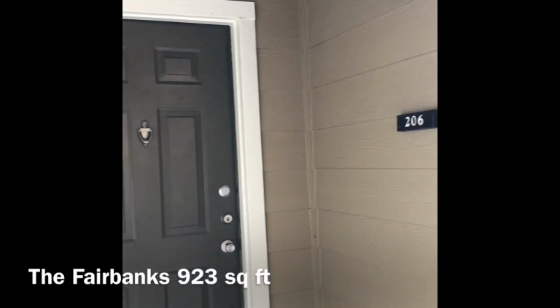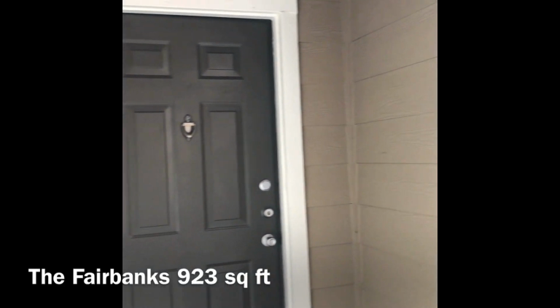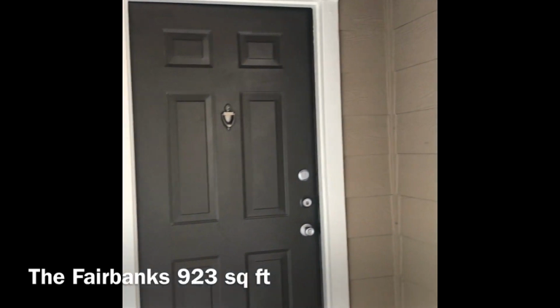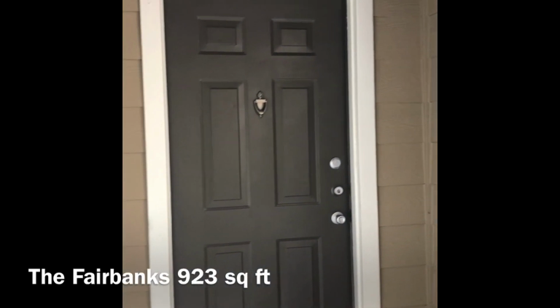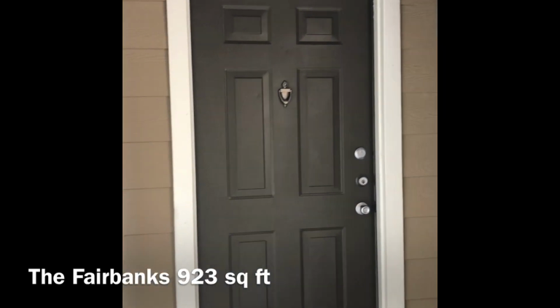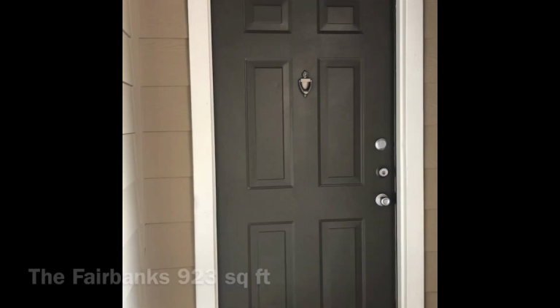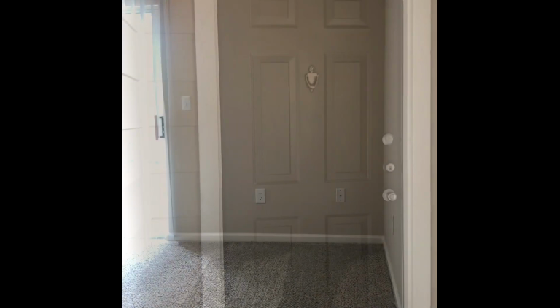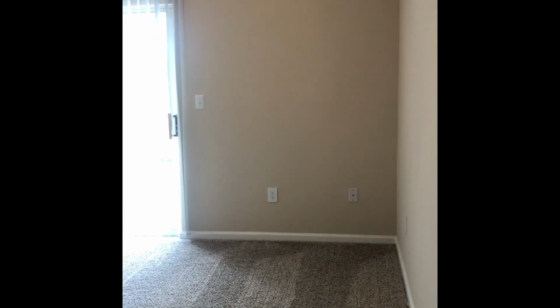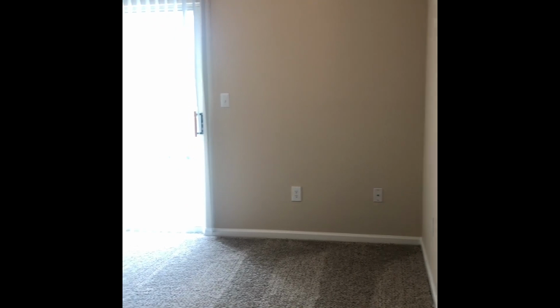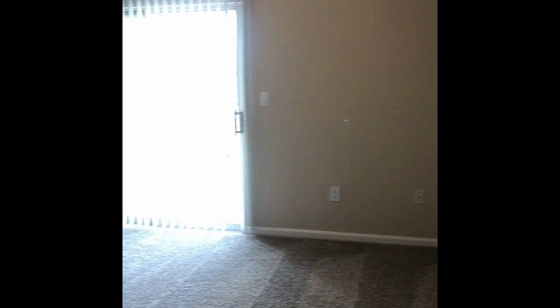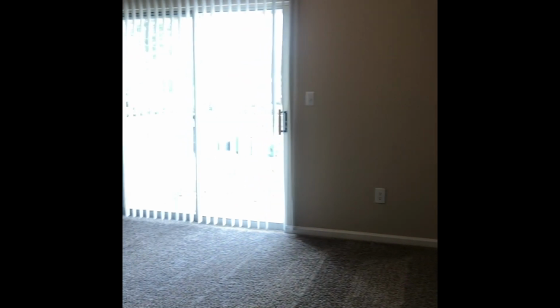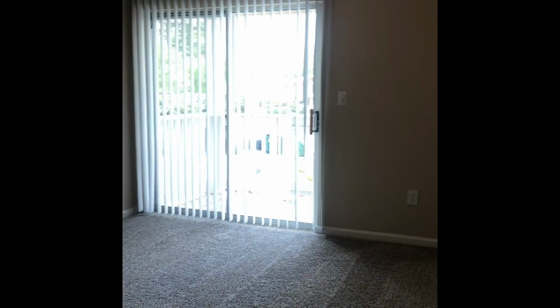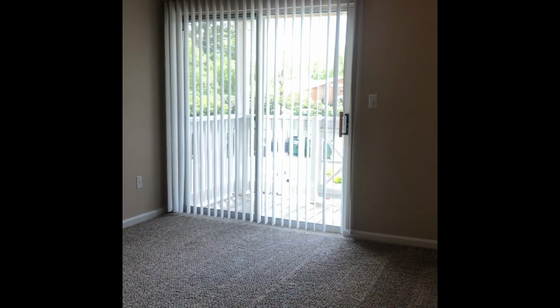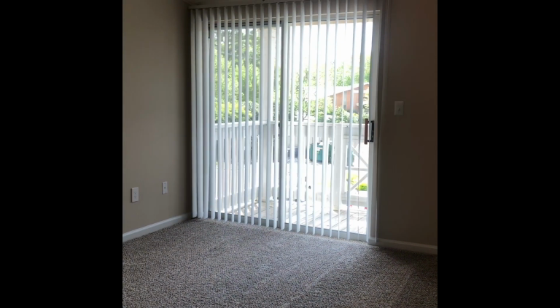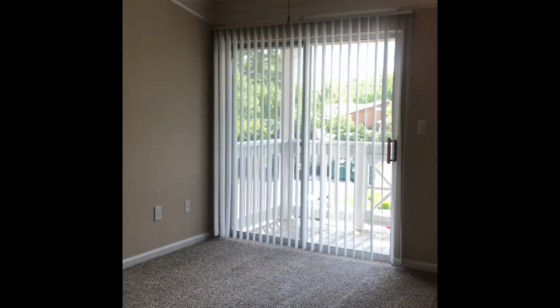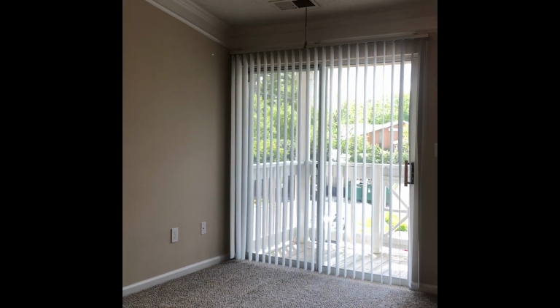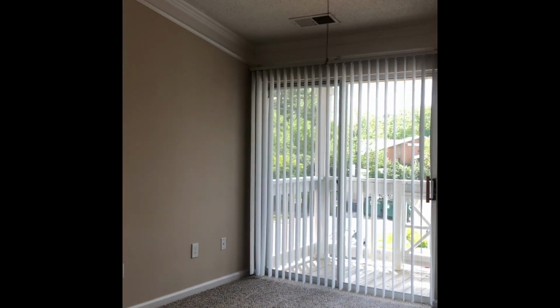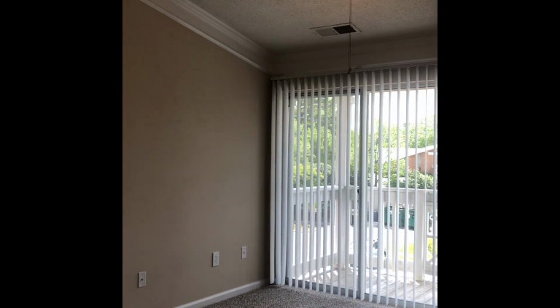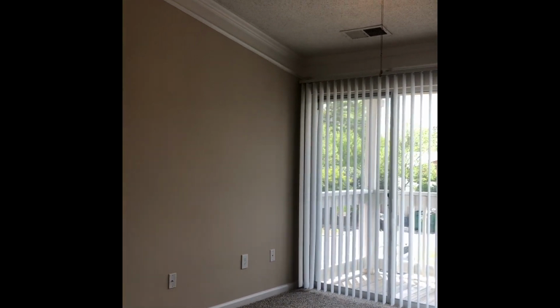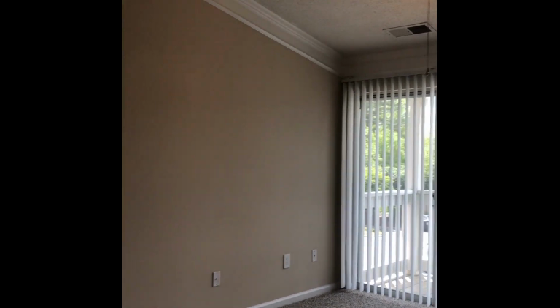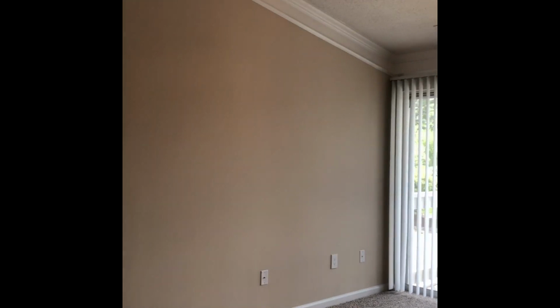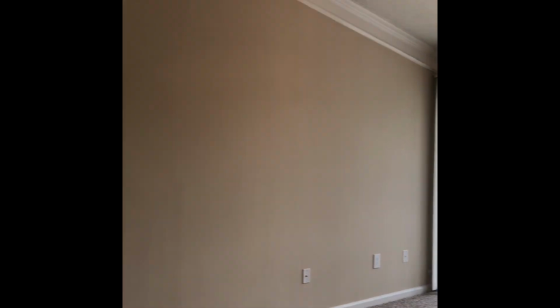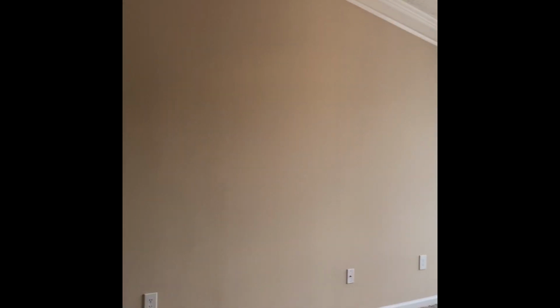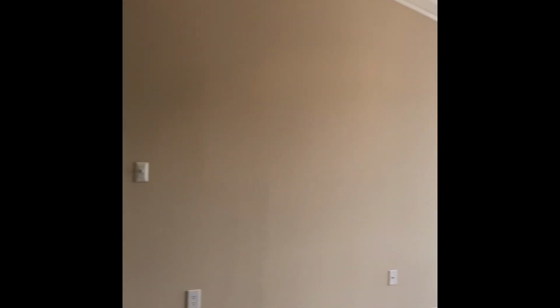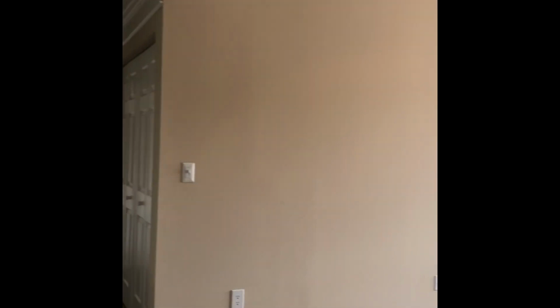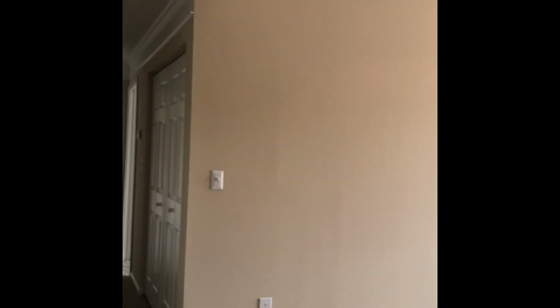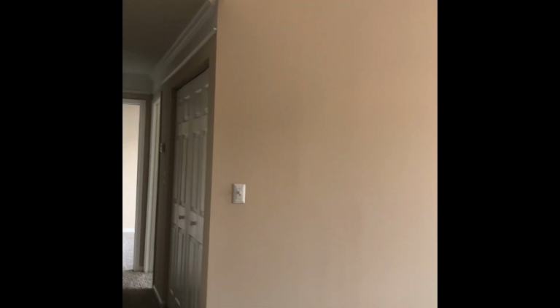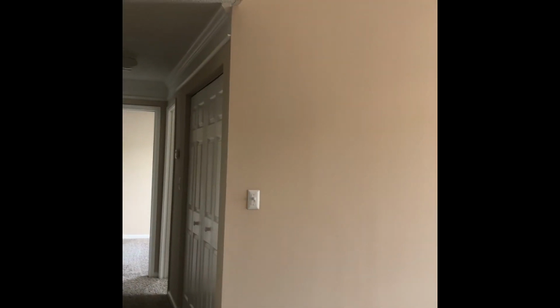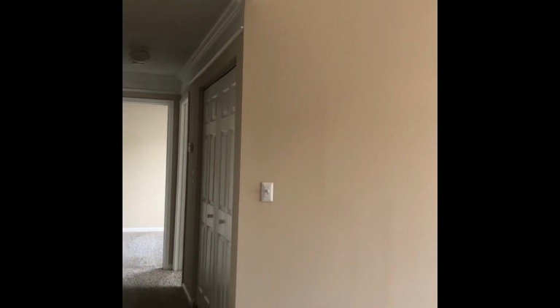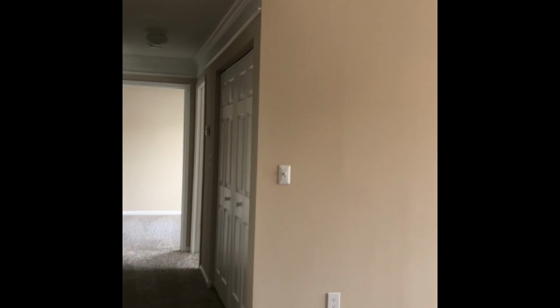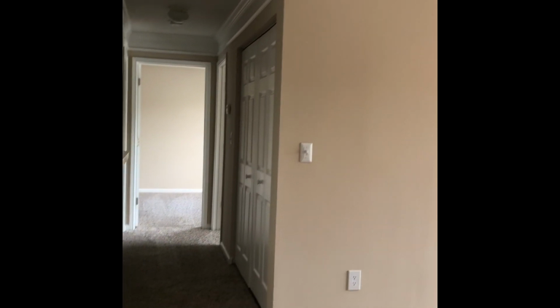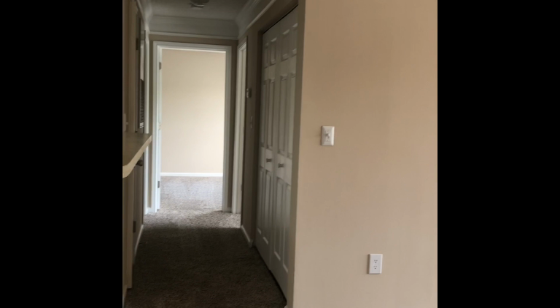Let's look at our Fairbanks floor plan. As you walk in, you will see your huge living room that overlooks your patio or balcony. All of our third-floor apartment homes offer a vaulted ceiling, but every apartment home has crown molding and two-tone paint.